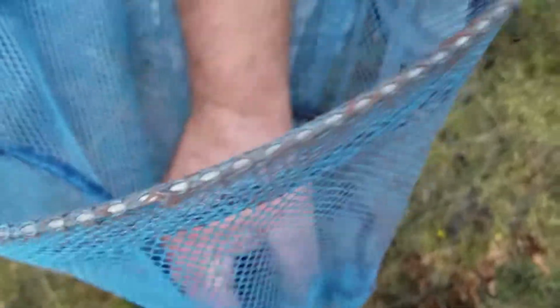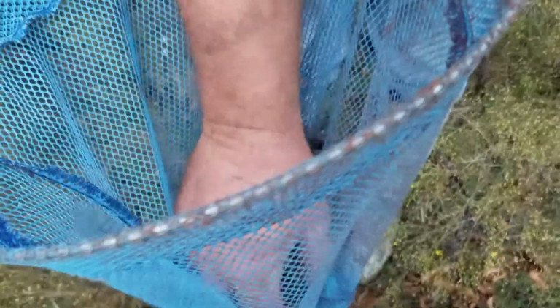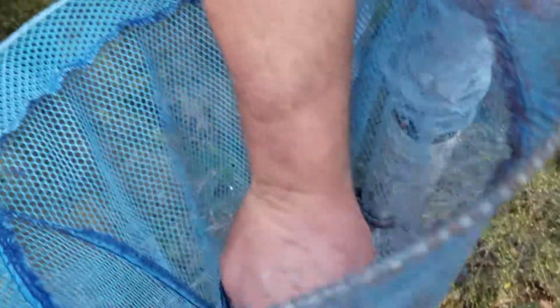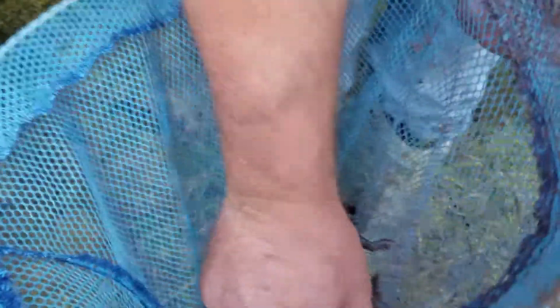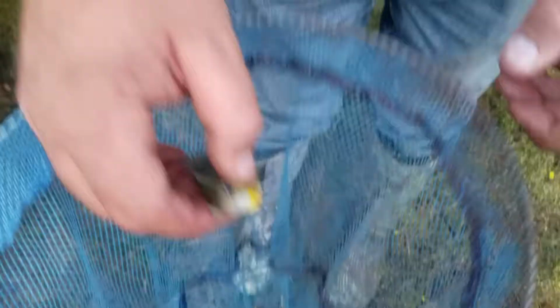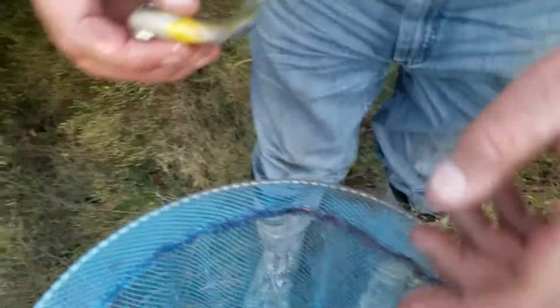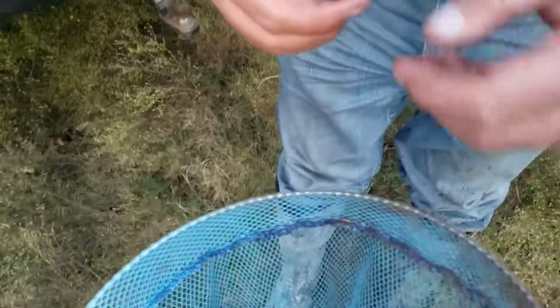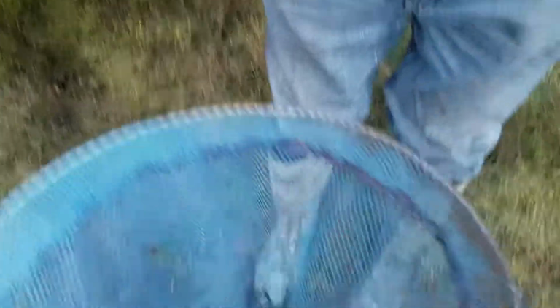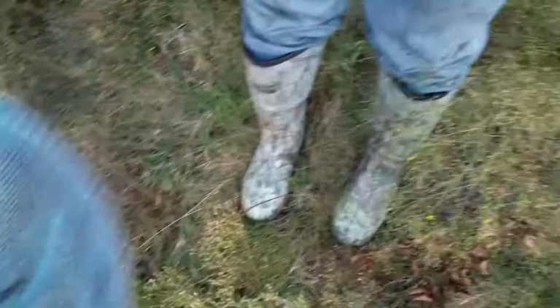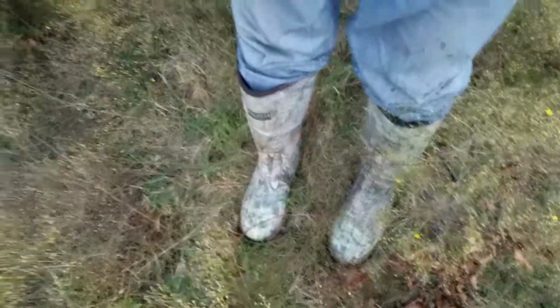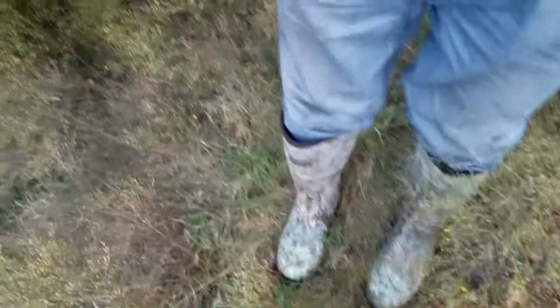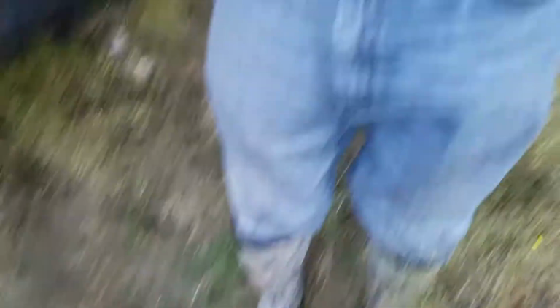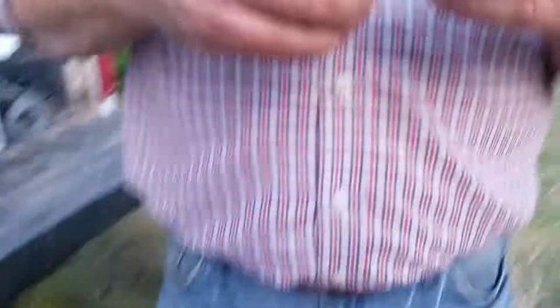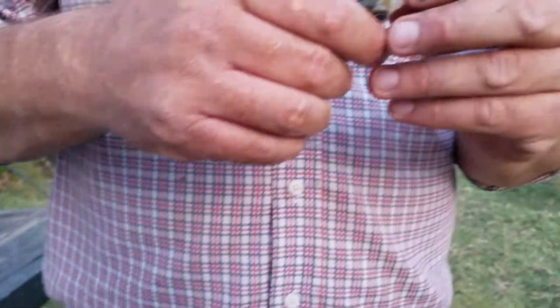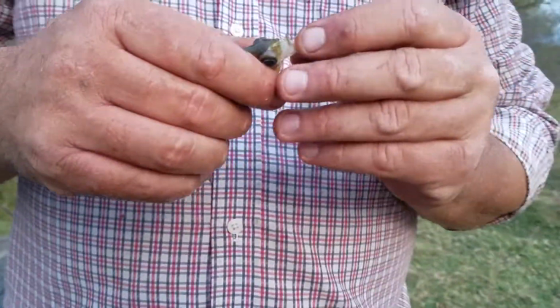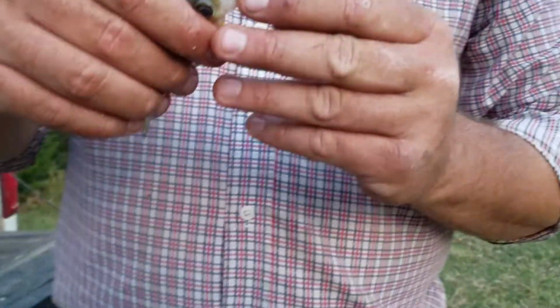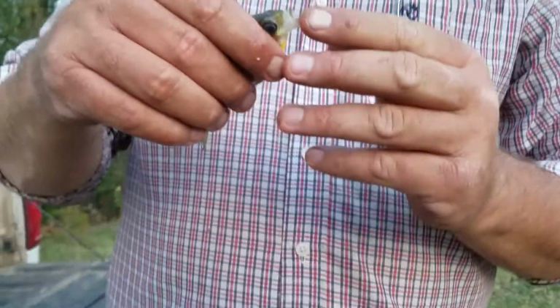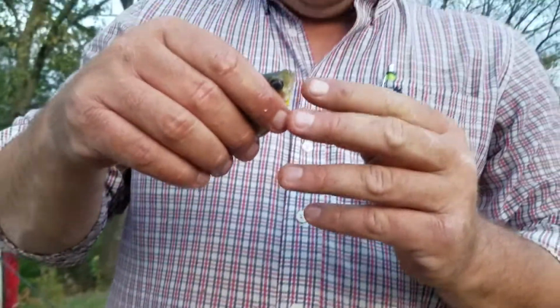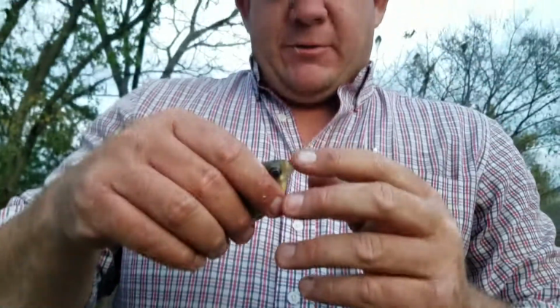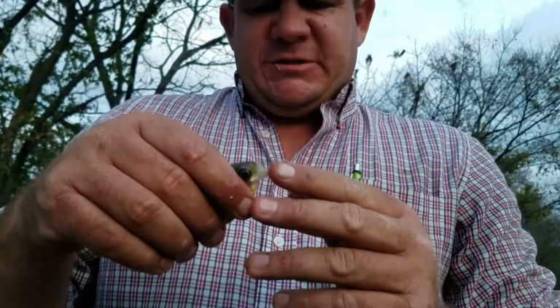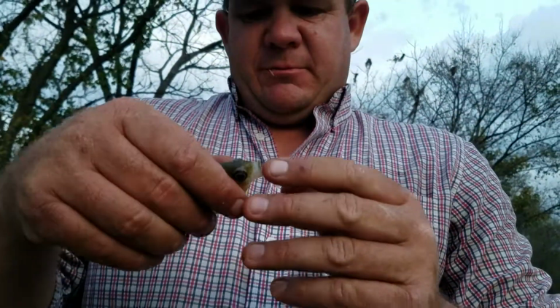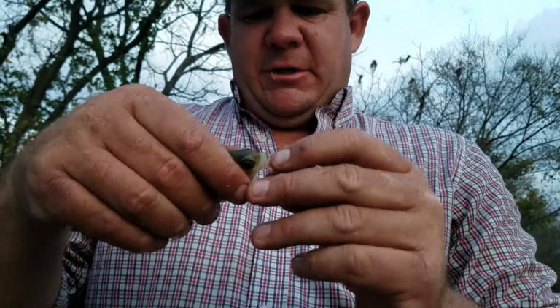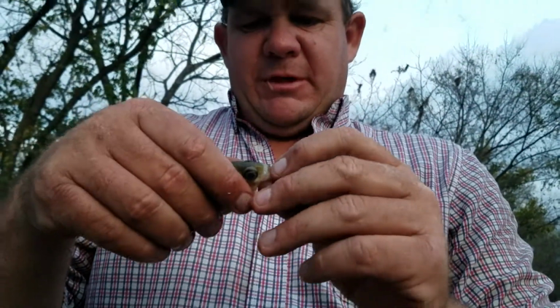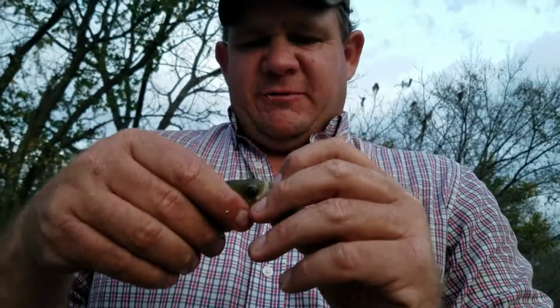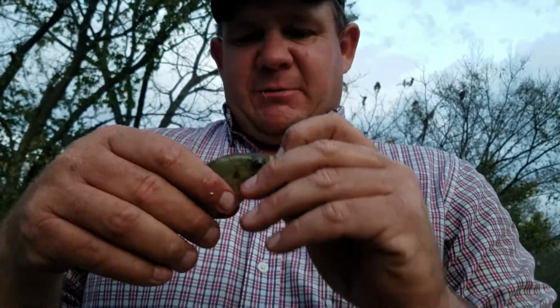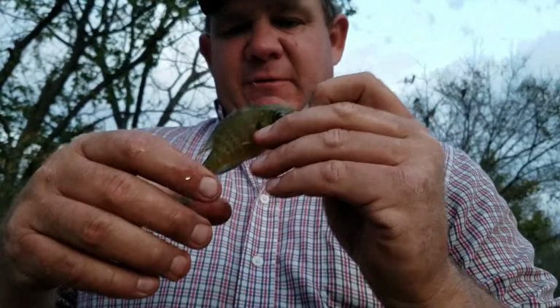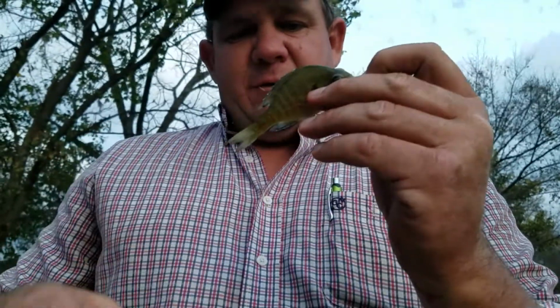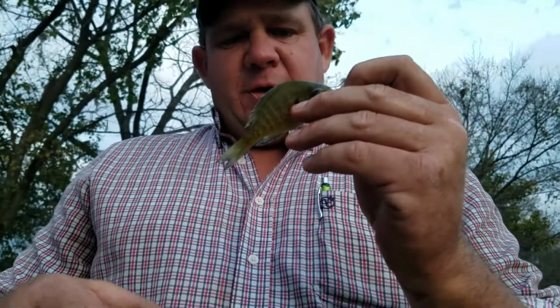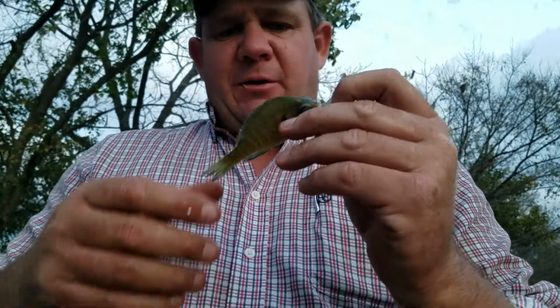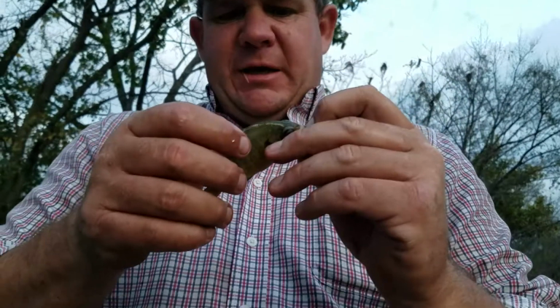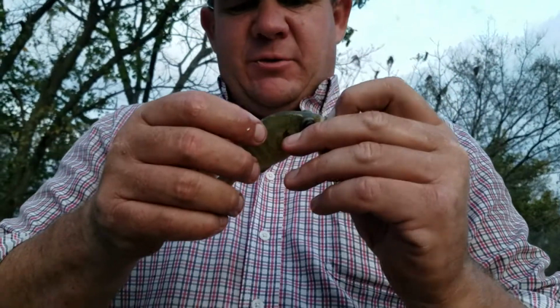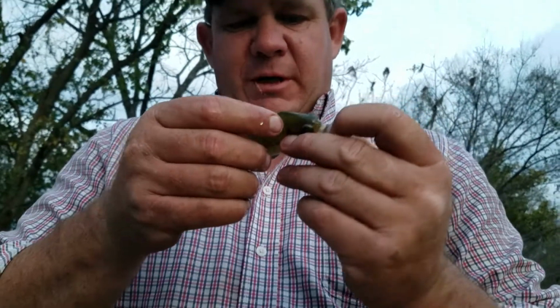I guess he likes that net. Go dump those shiners in there and I'll look at this guy for a second. He's got a great big mouth, which makes him a yellow-bellied sunfish, I believe. I don't think Al's going to want him.